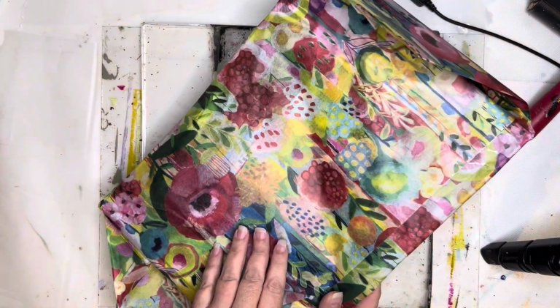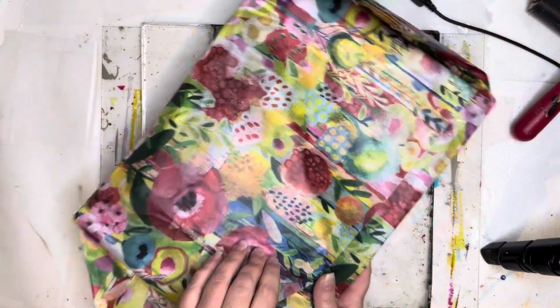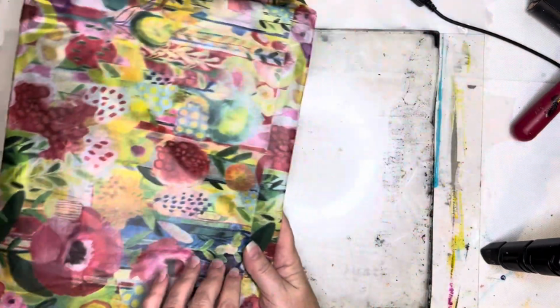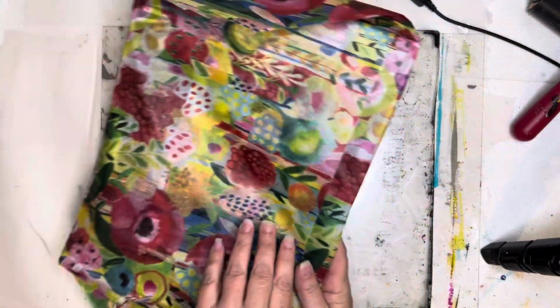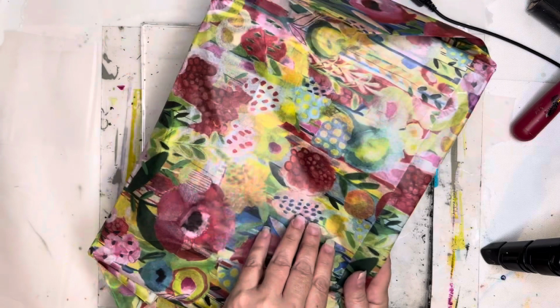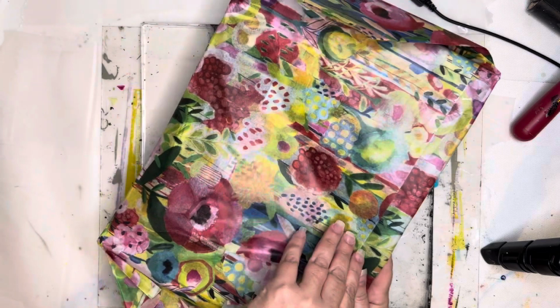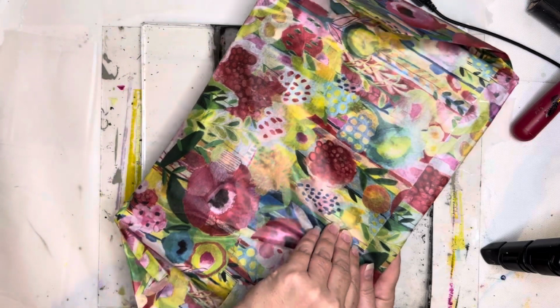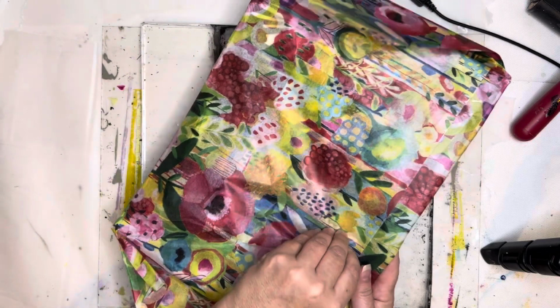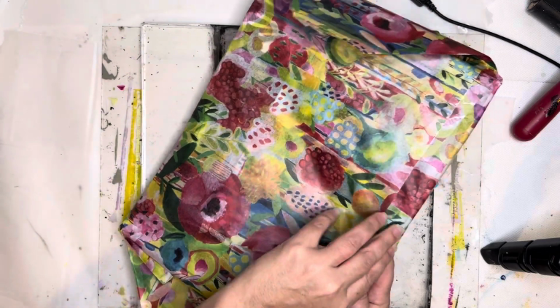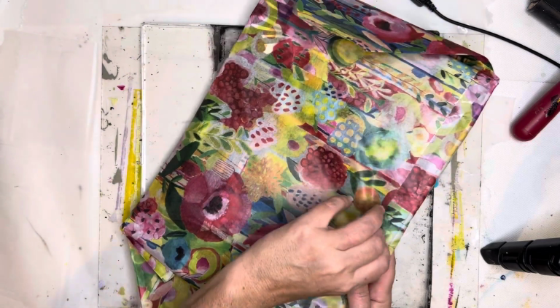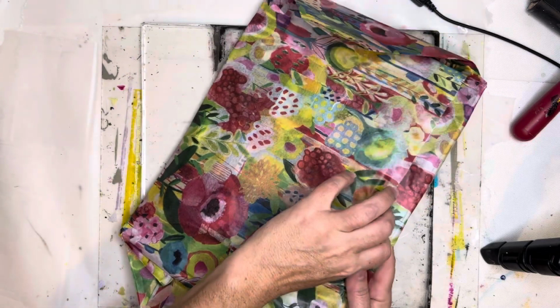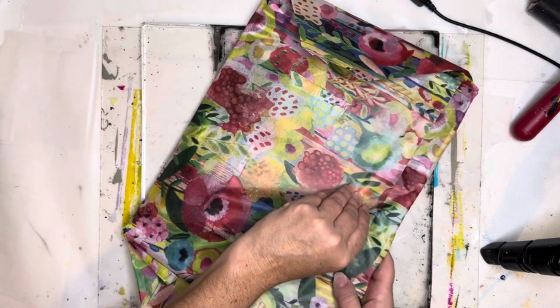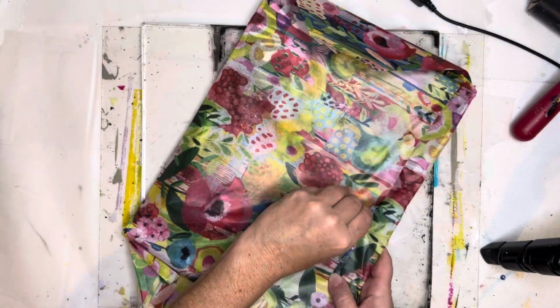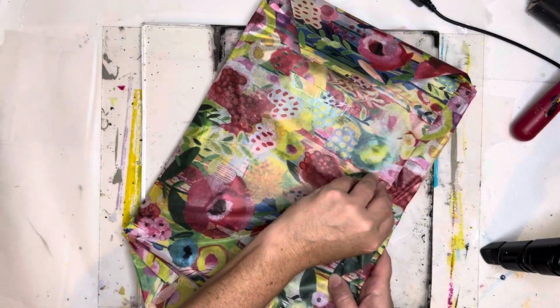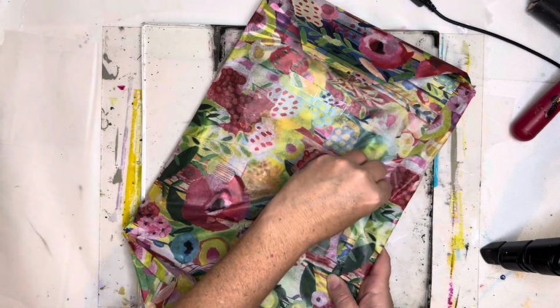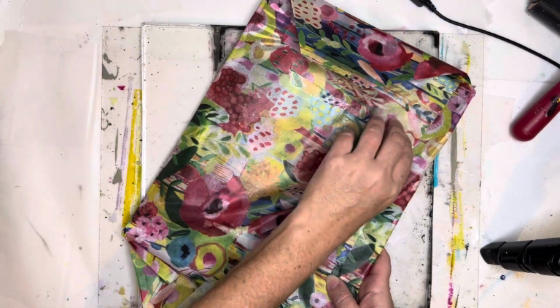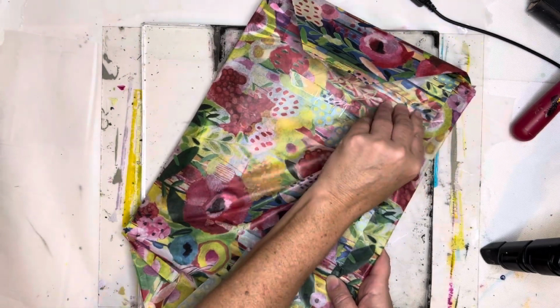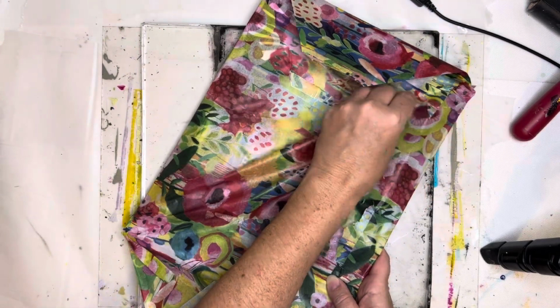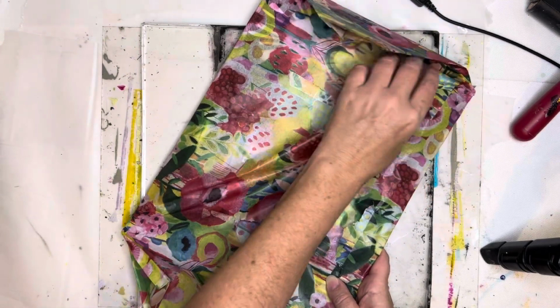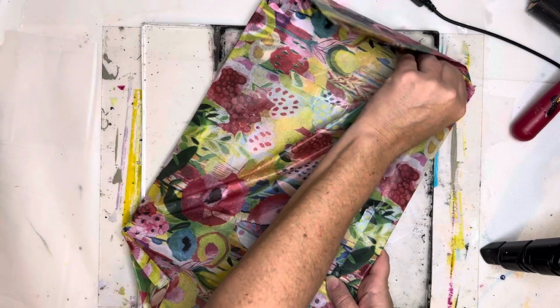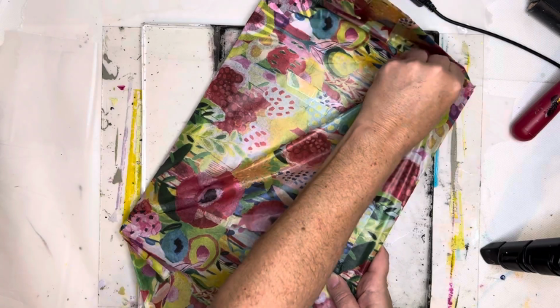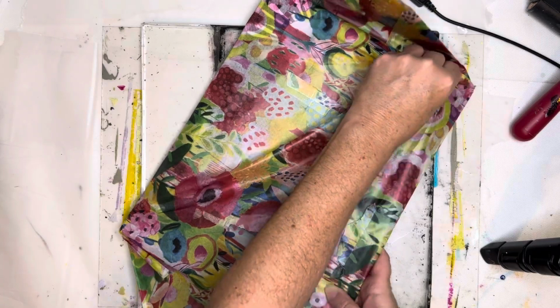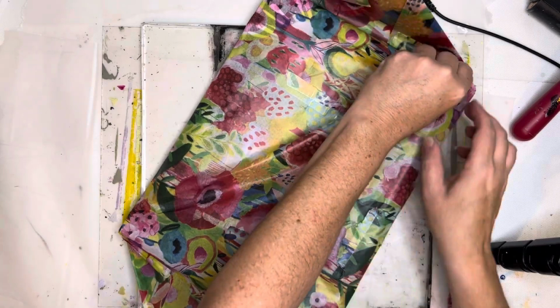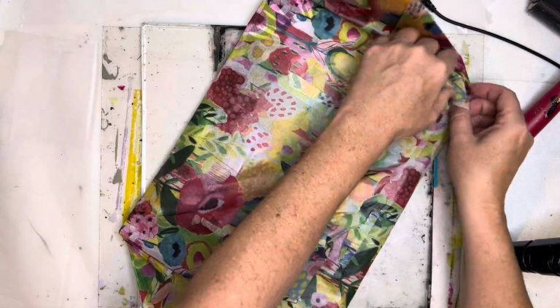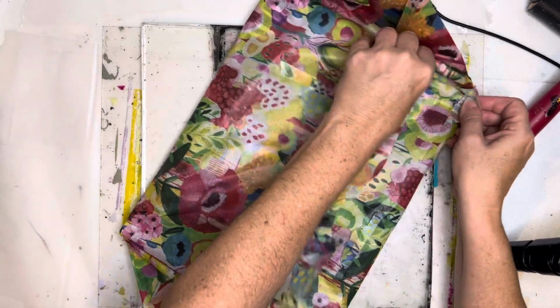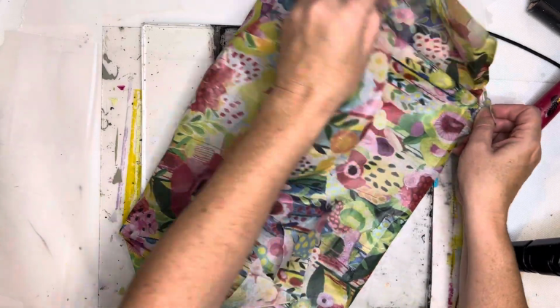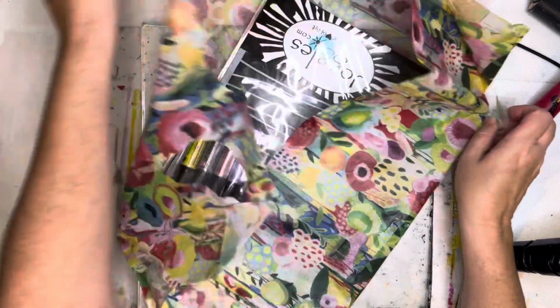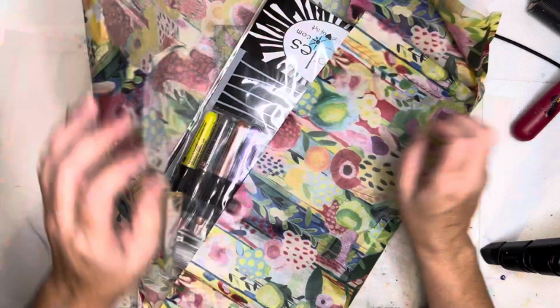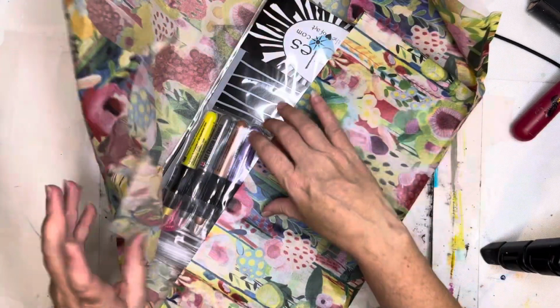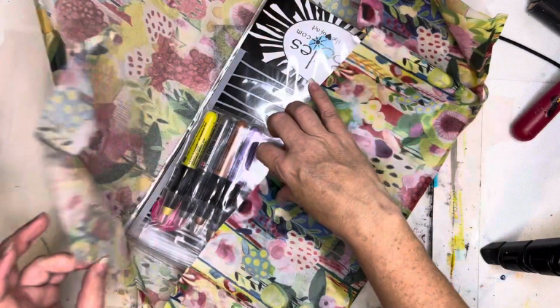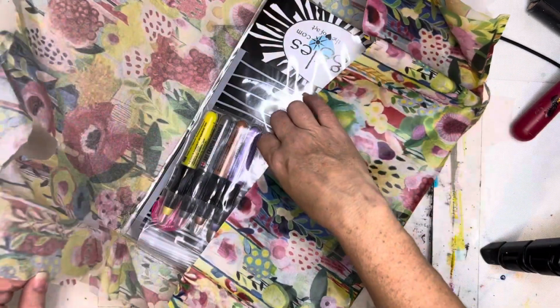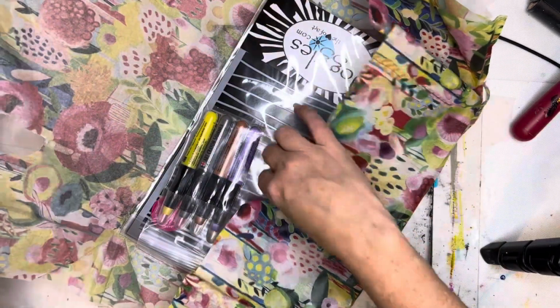You'll notice I already have my gel plate out because I'm getting ready for that in the next video, so stay tuned — there's more coming!